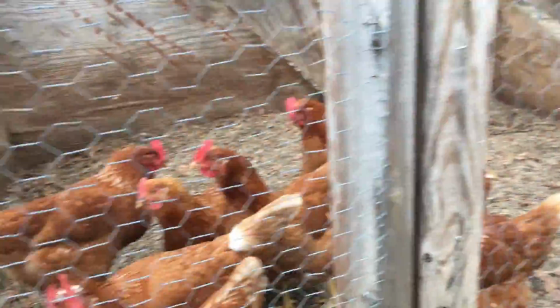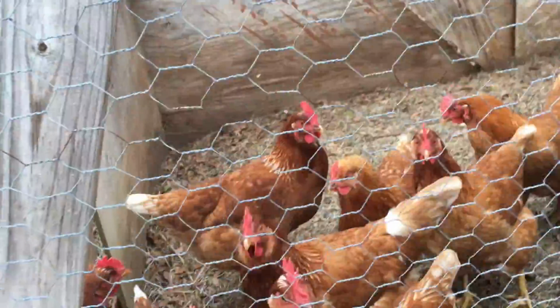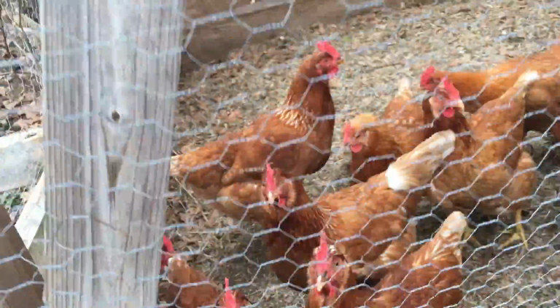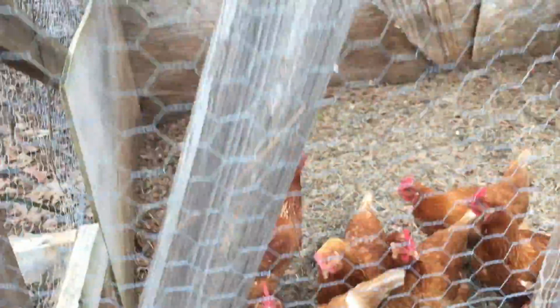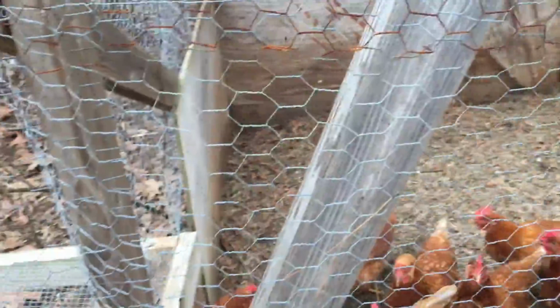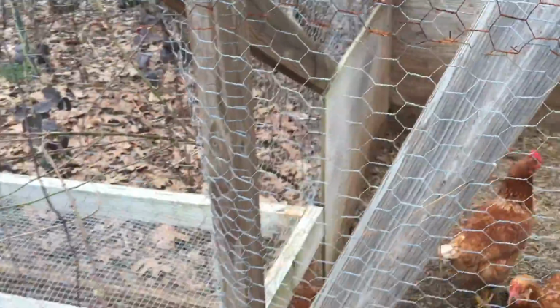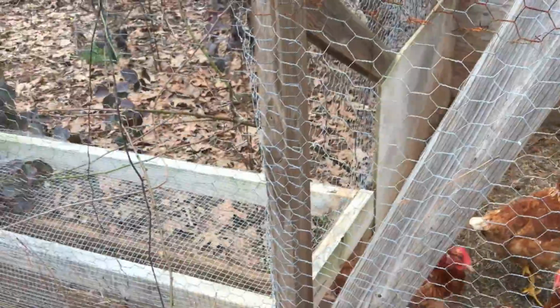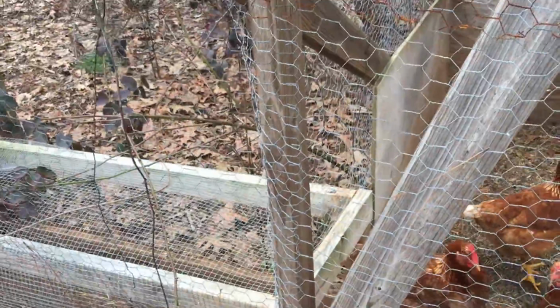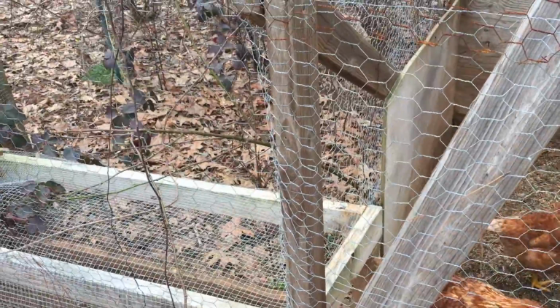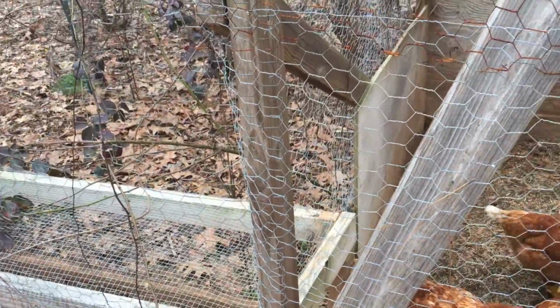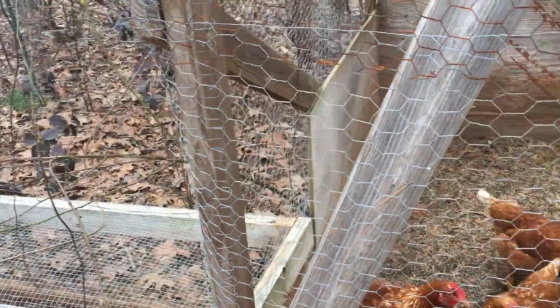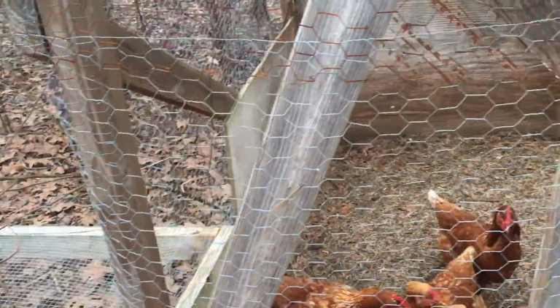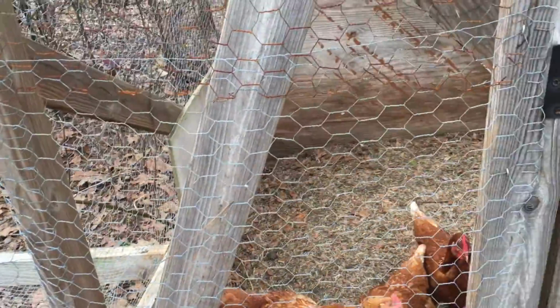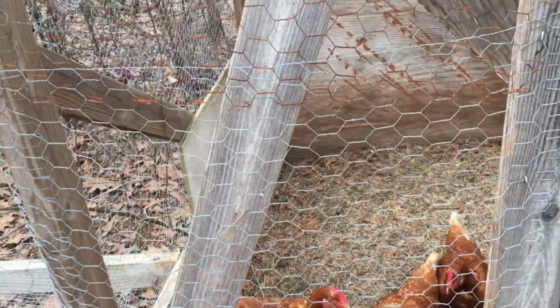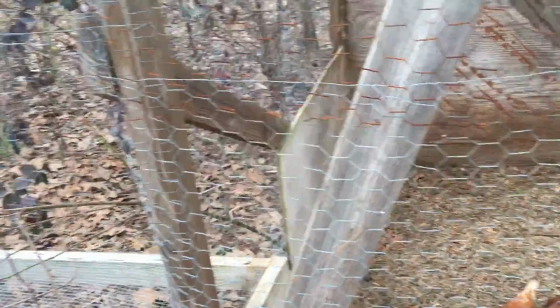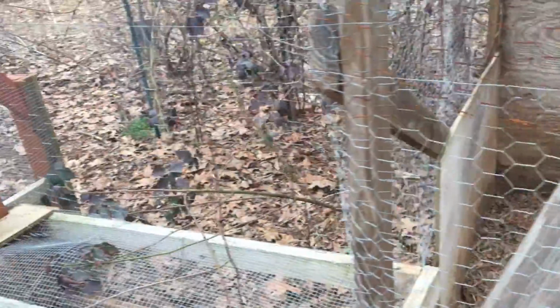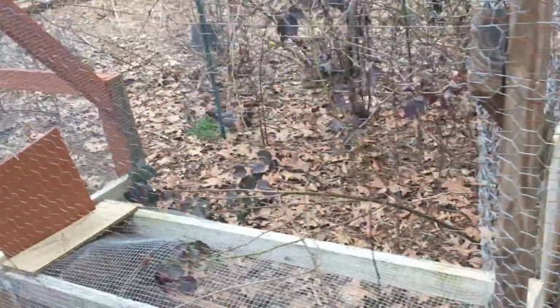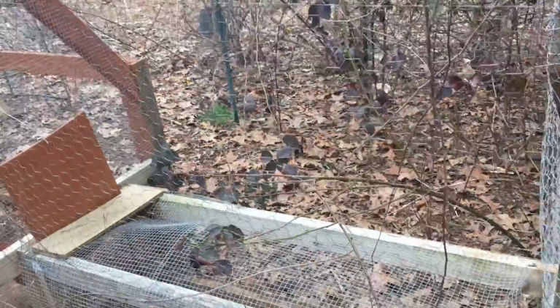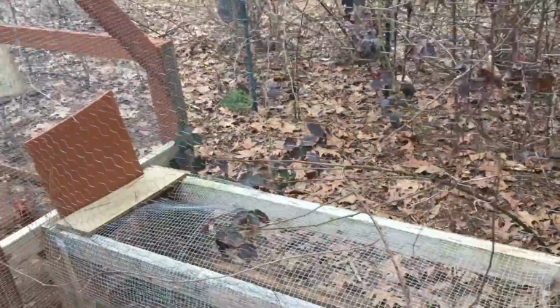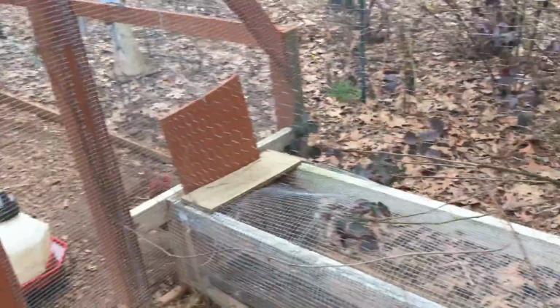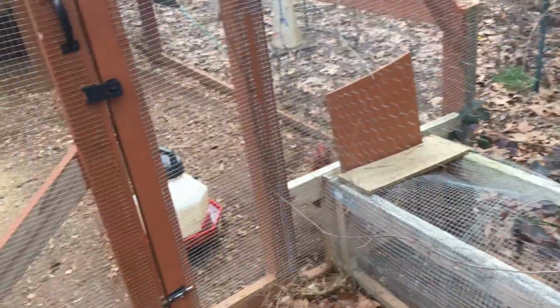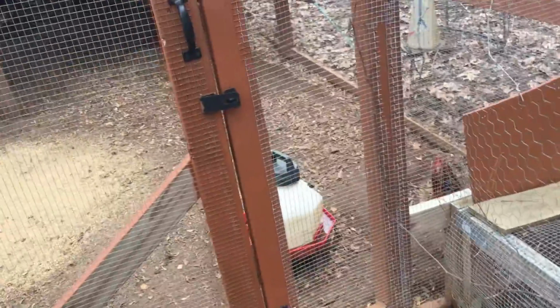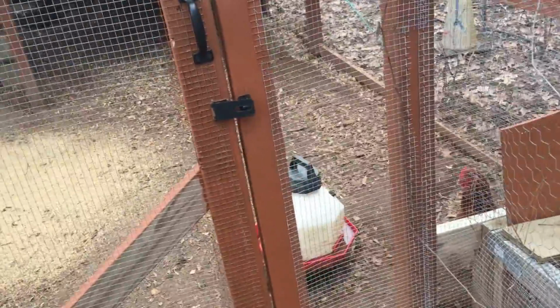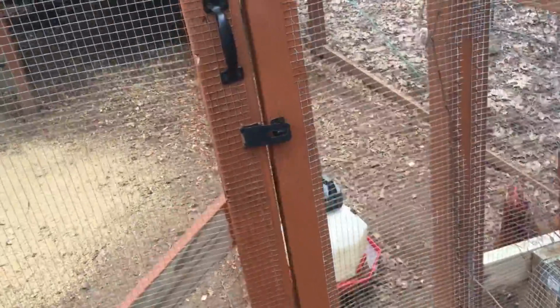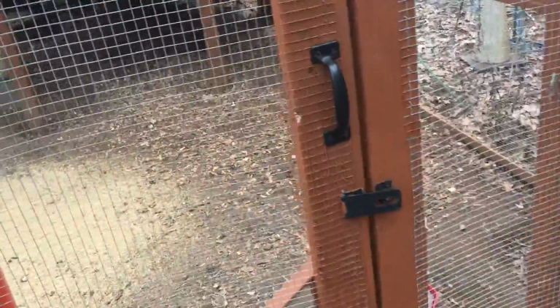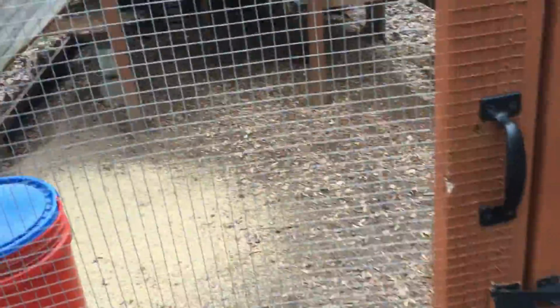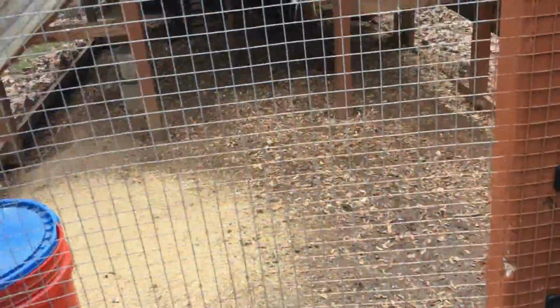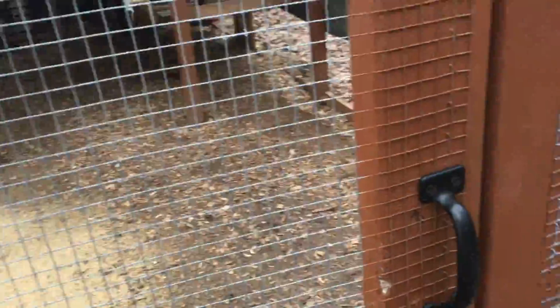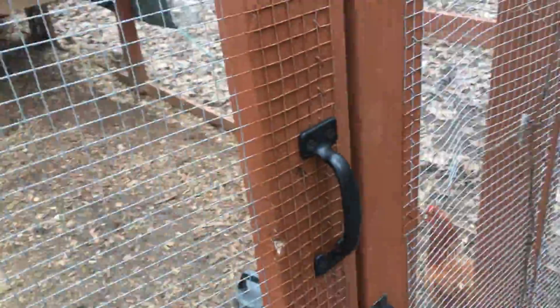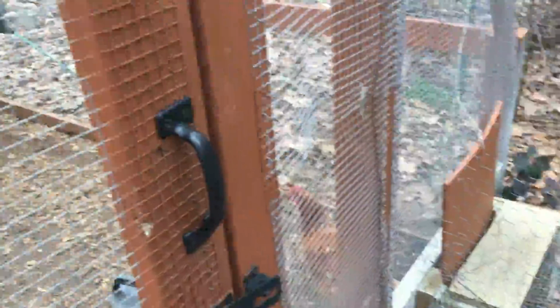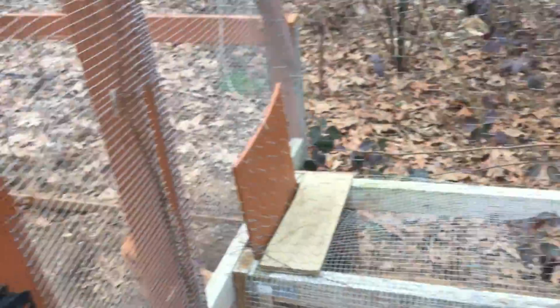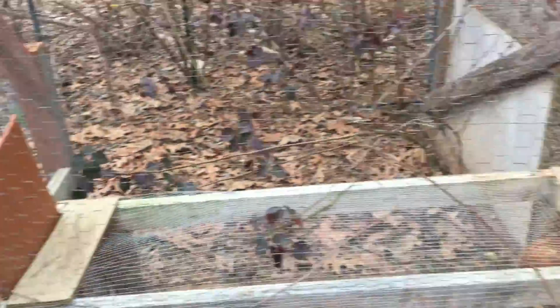These girls have been really good layers. We got them right around the first of September. They started laying about a month ago. And with 13 hens, we've been getting 12 or 13 eggs every day for the last couple weeks. They're really doing a good job.